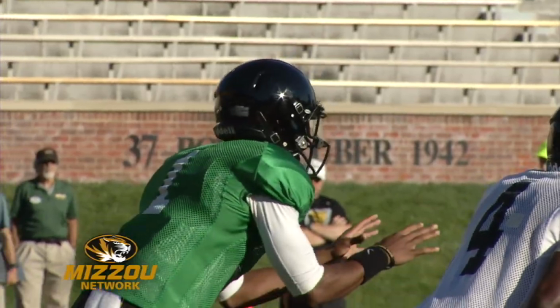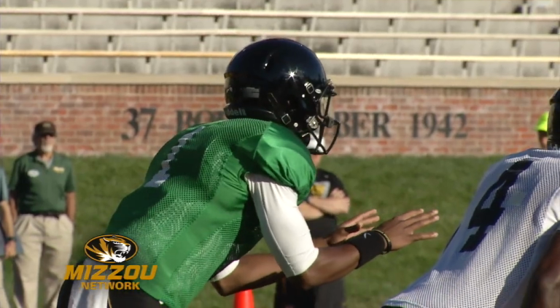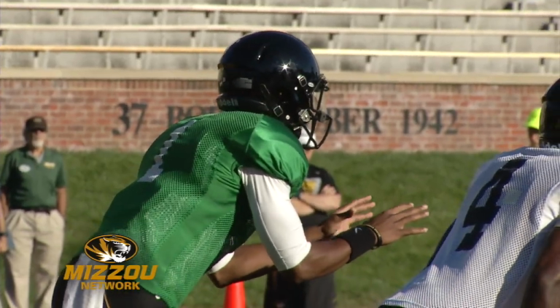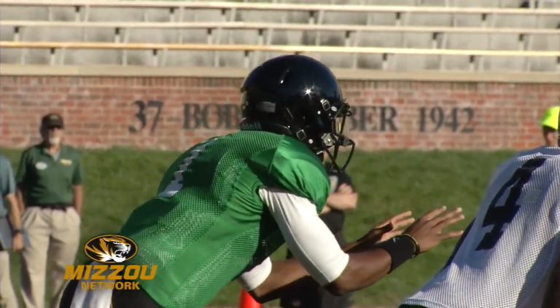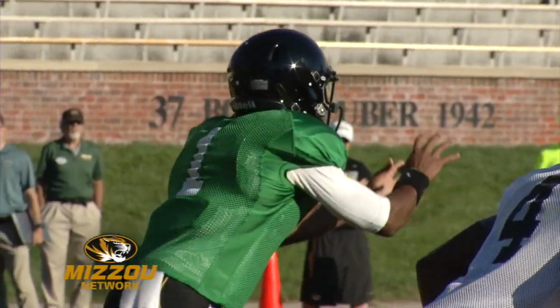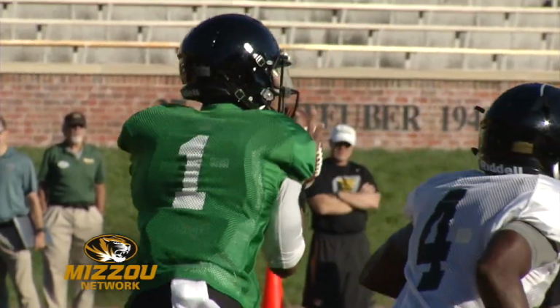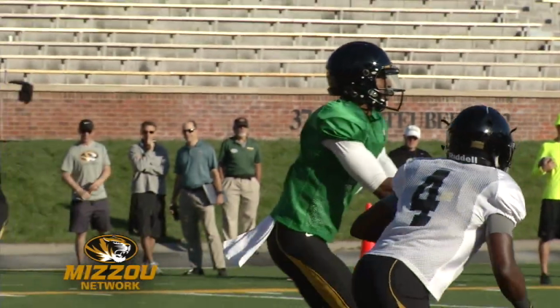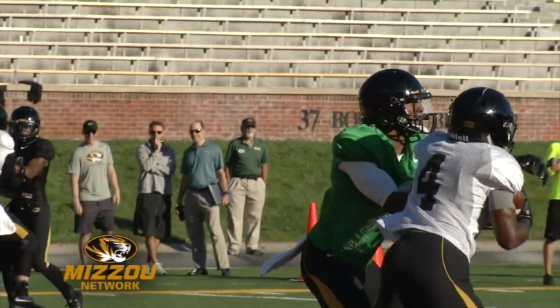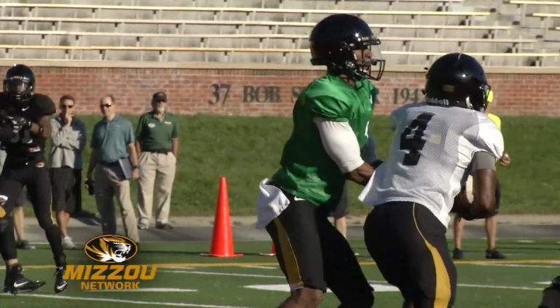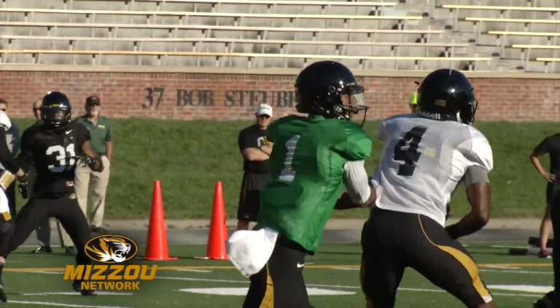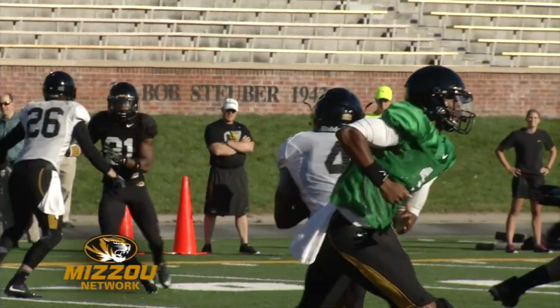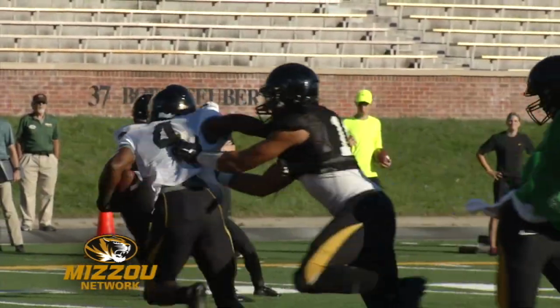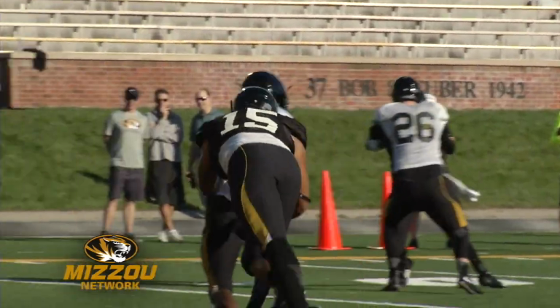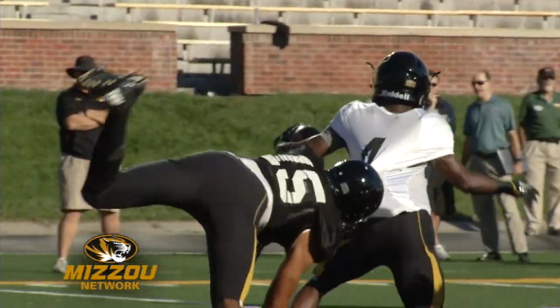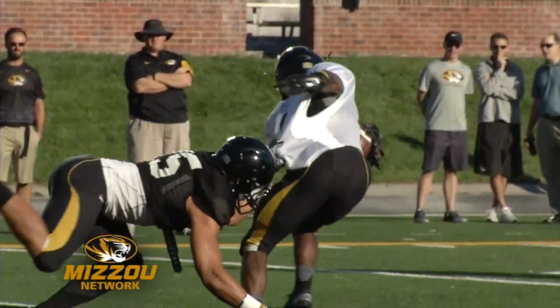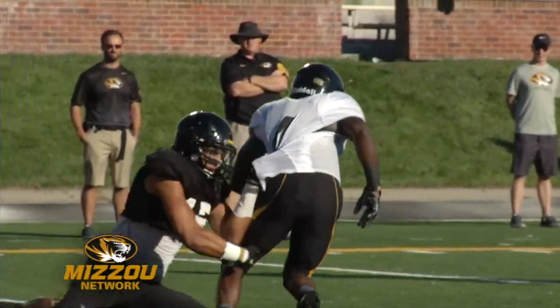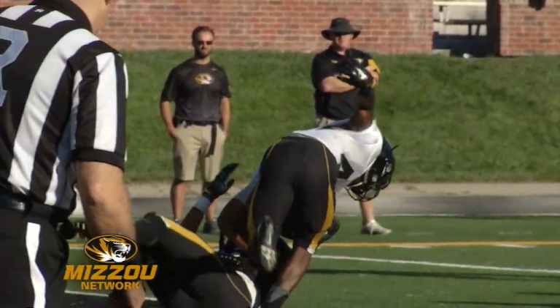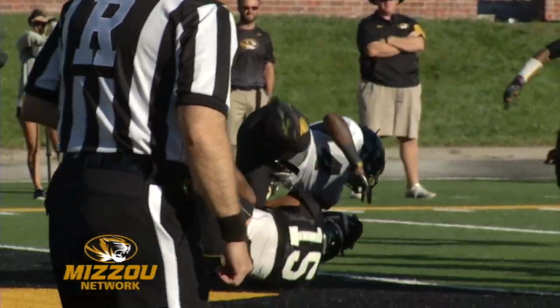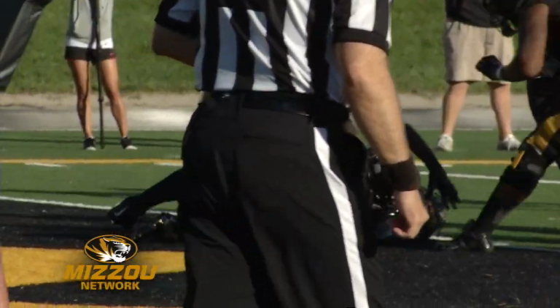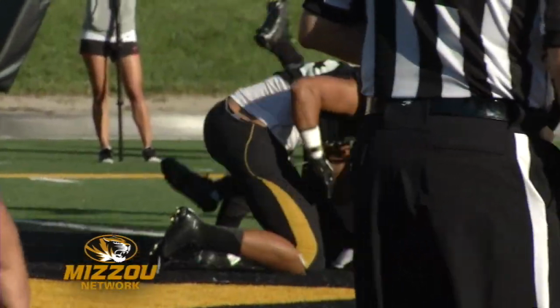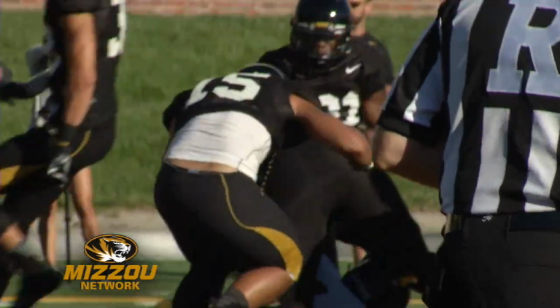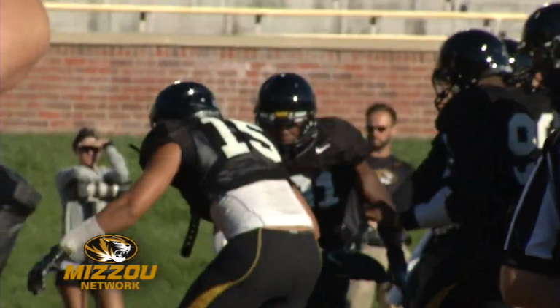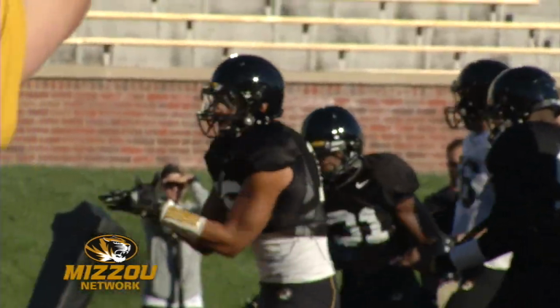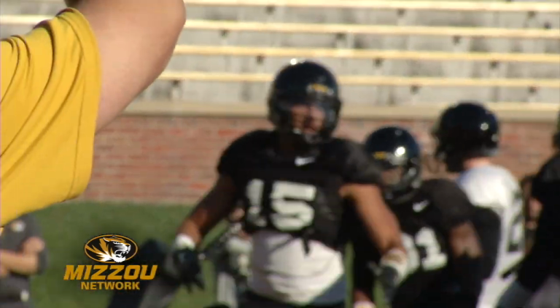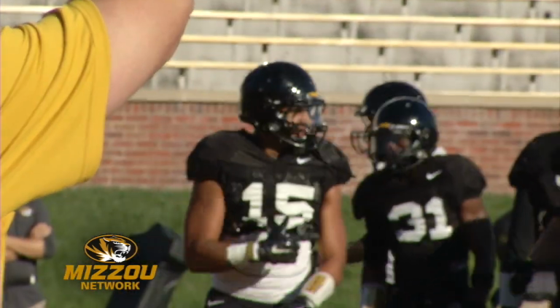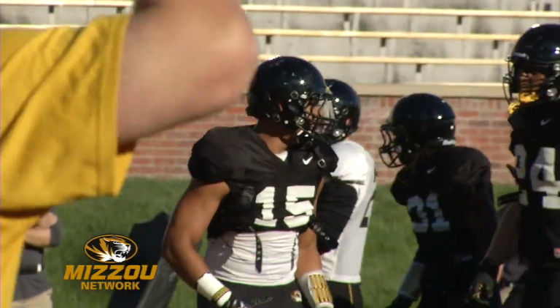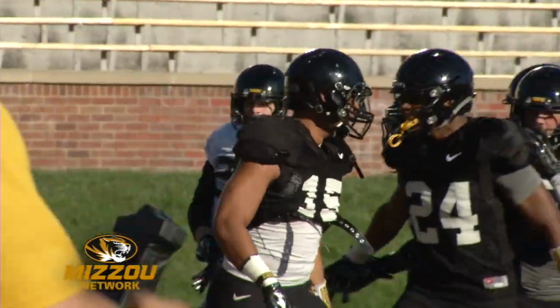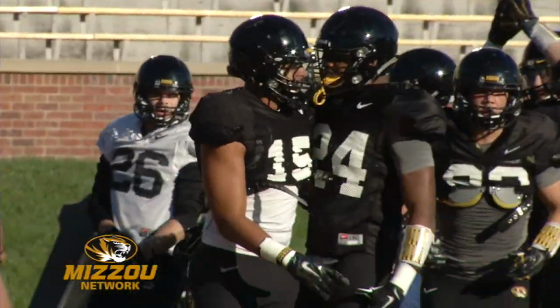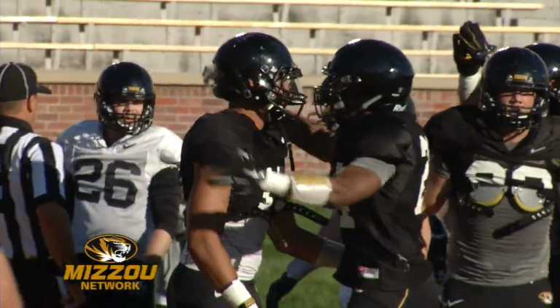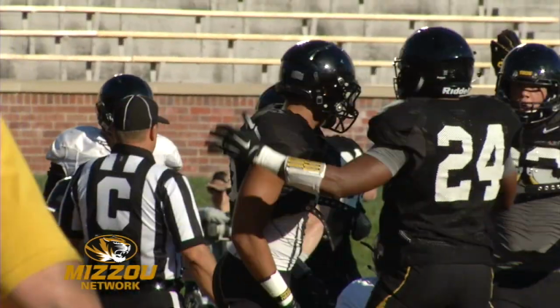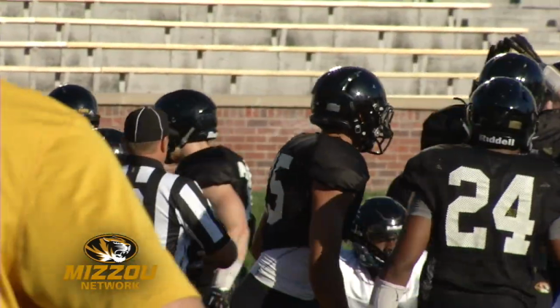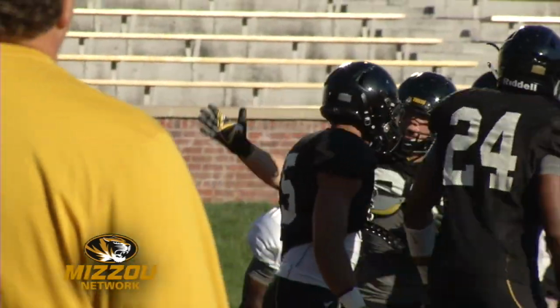Start things out with some fine defense from Grant Jones. Offense backed up against the goal line and it's Jones in for a one-handed takedown, and that is a safety.